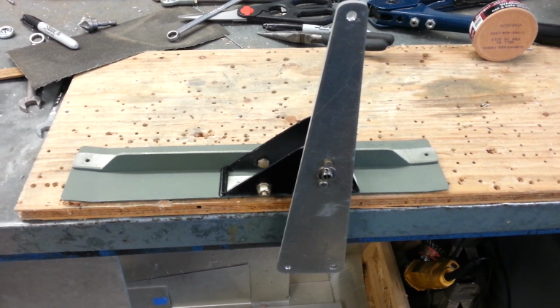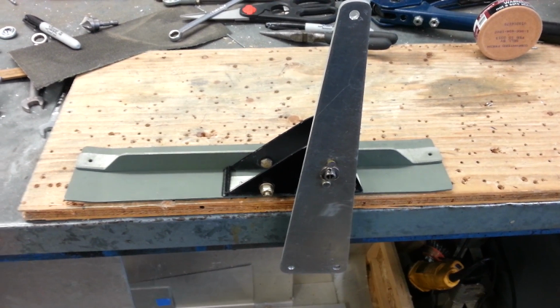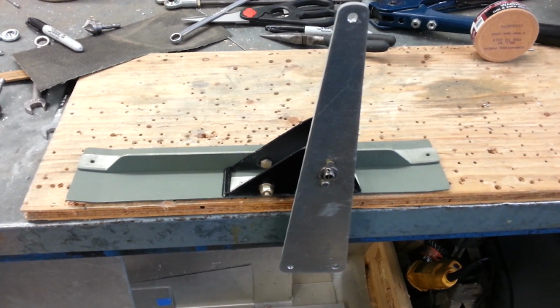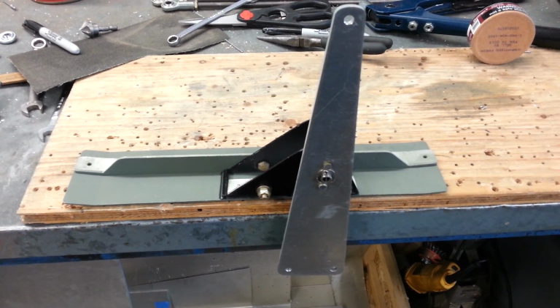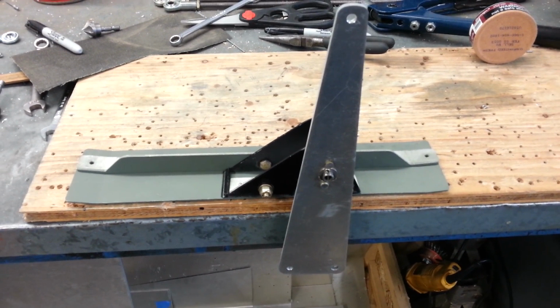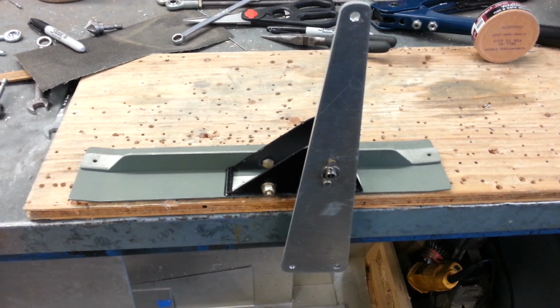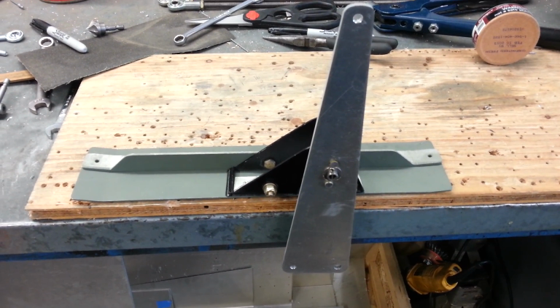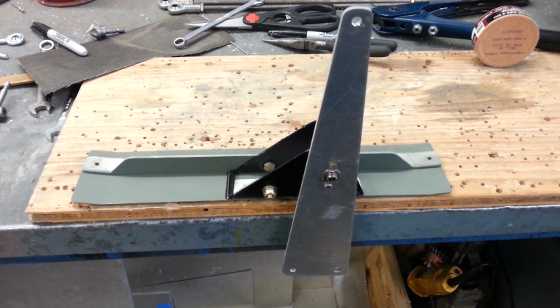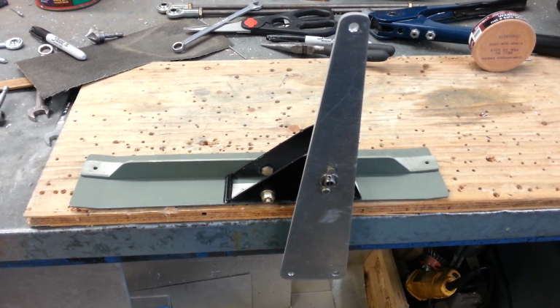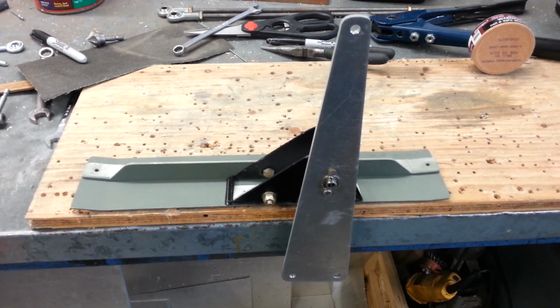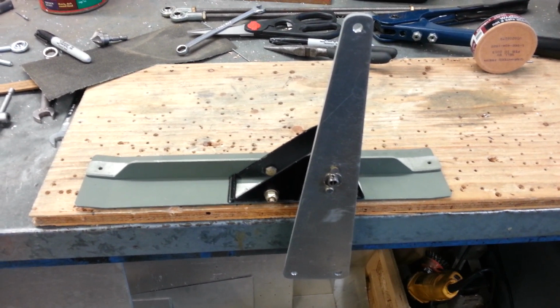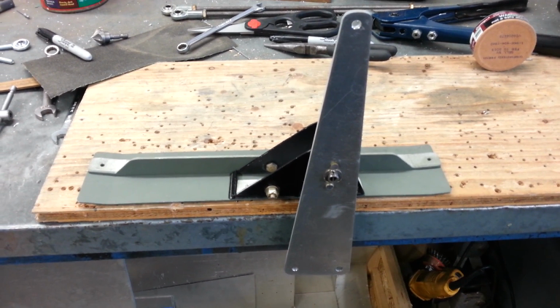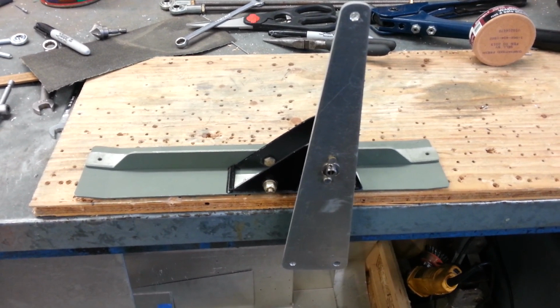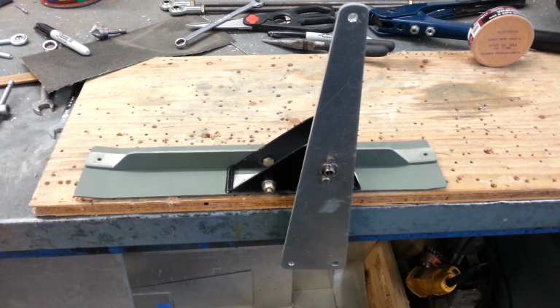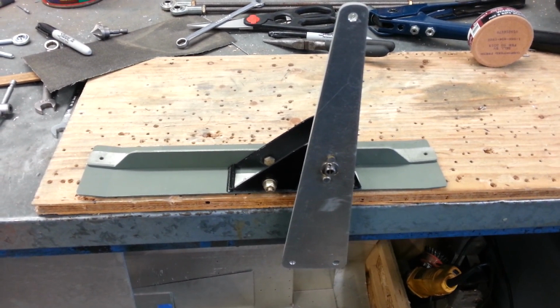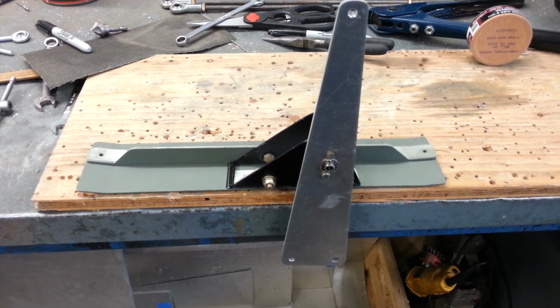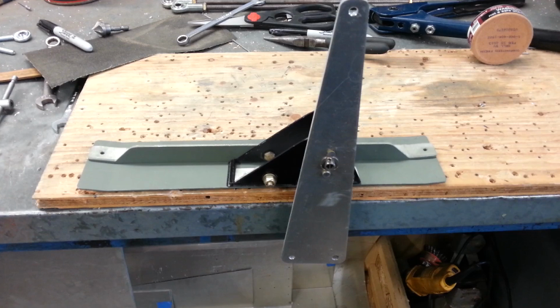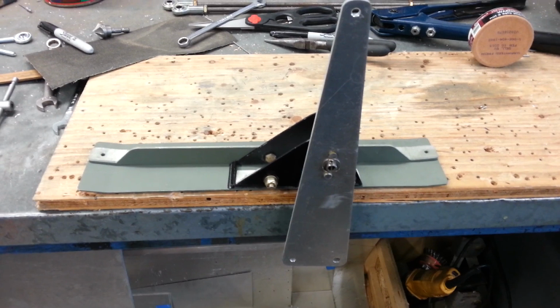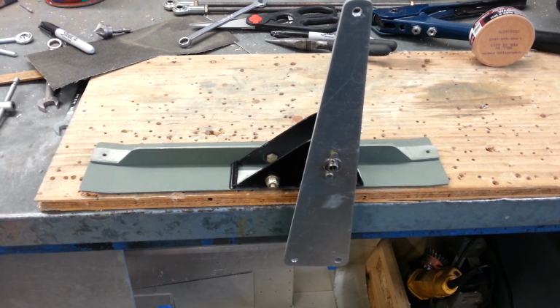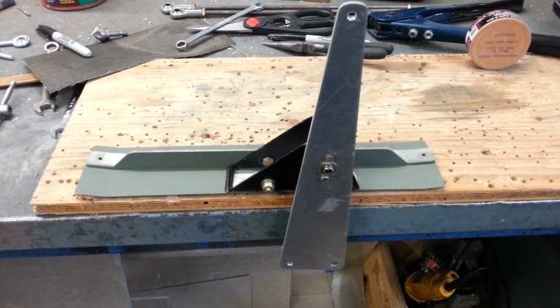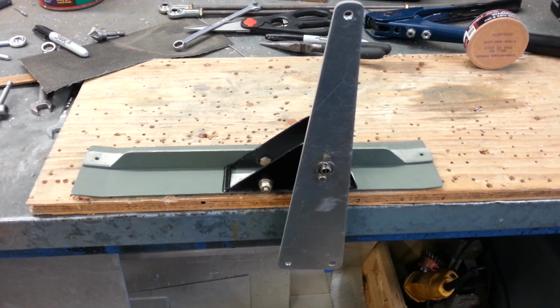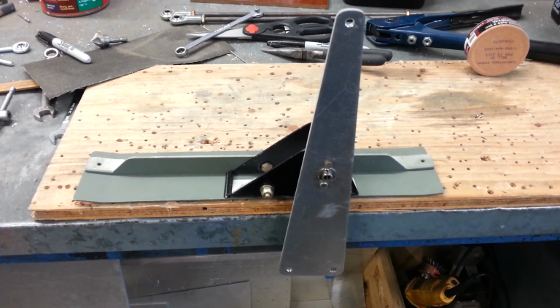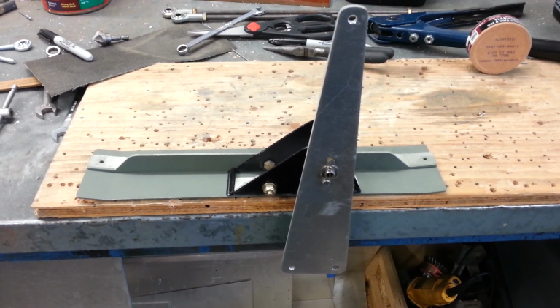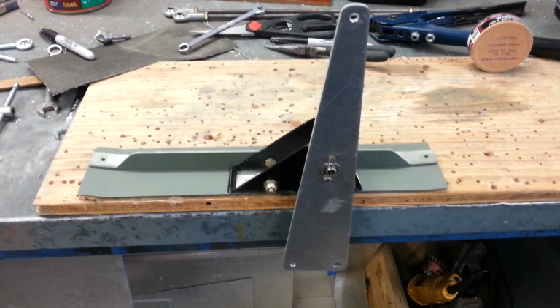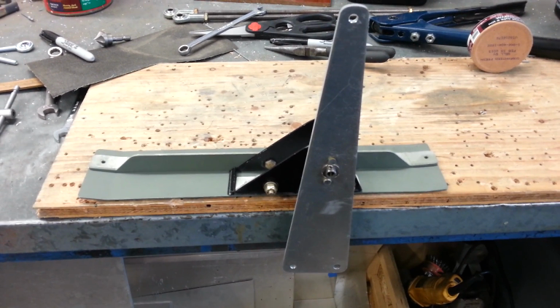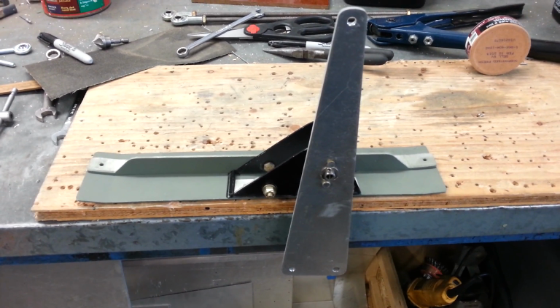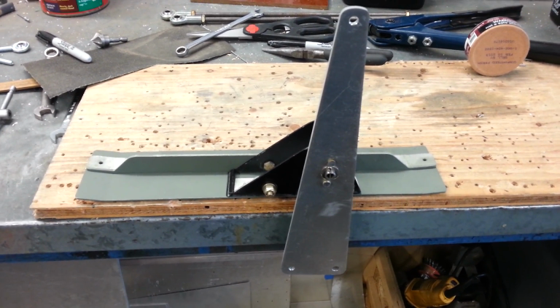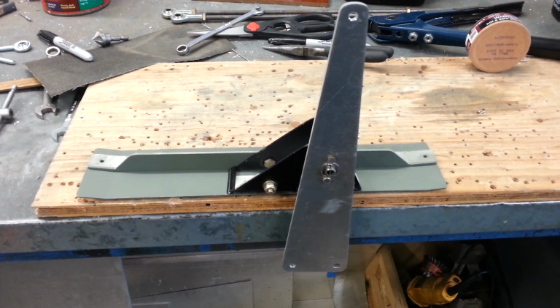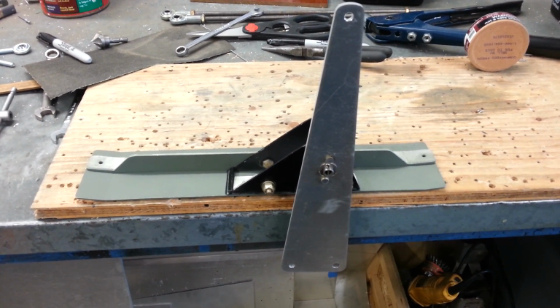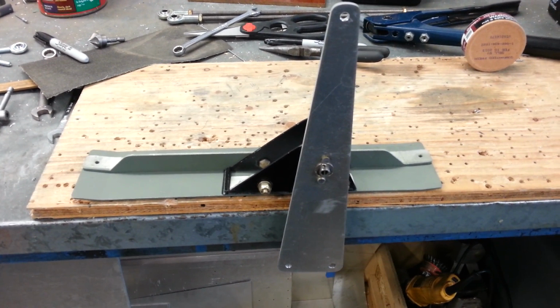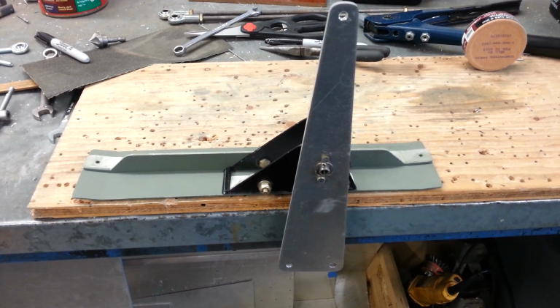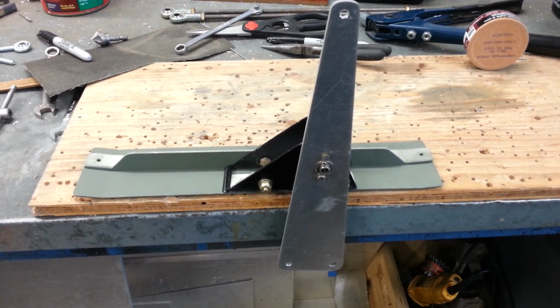Hi, this is Vant Simons, Feltz Field, building the Xena 701. I wanted to give you a look at my isolated elevator control system.